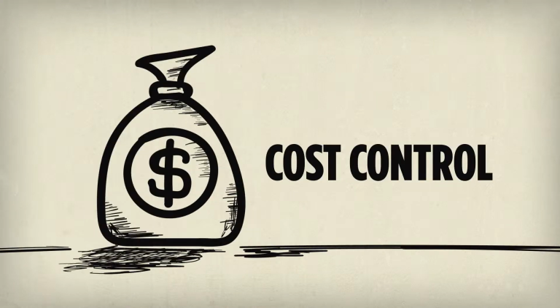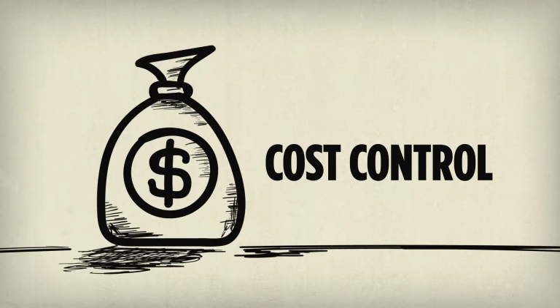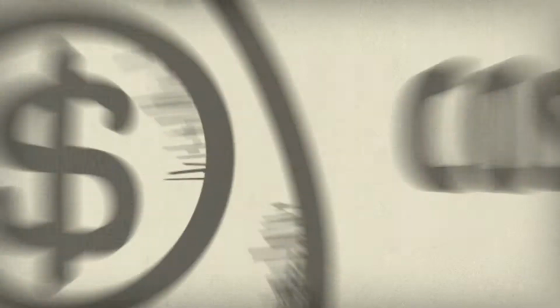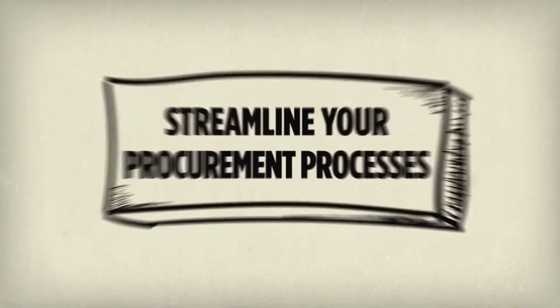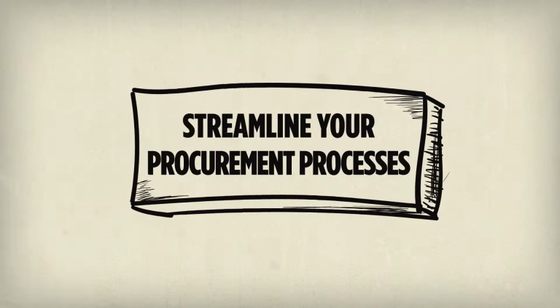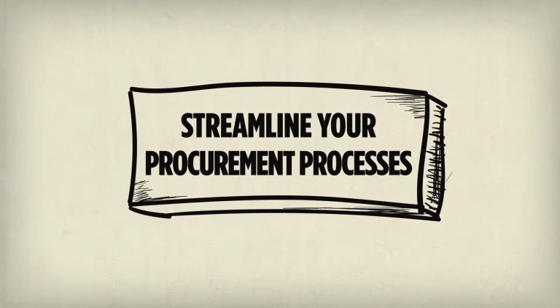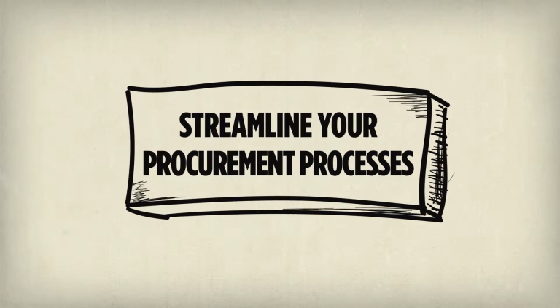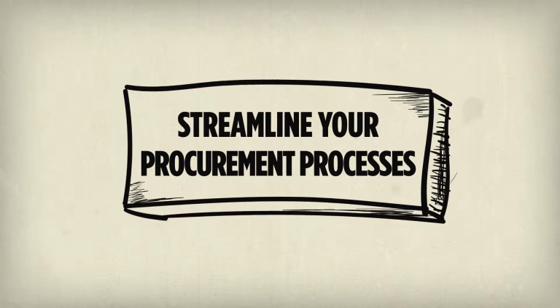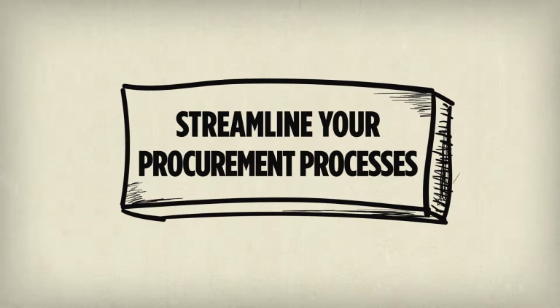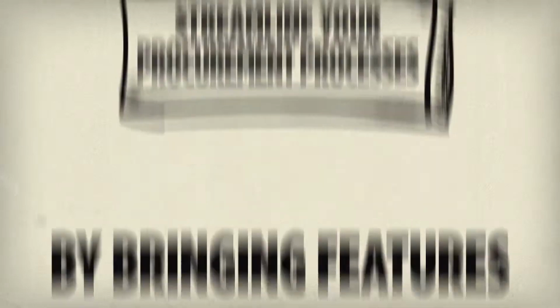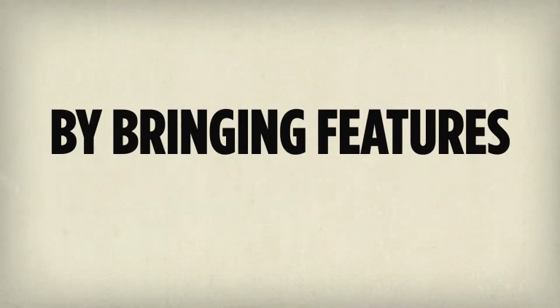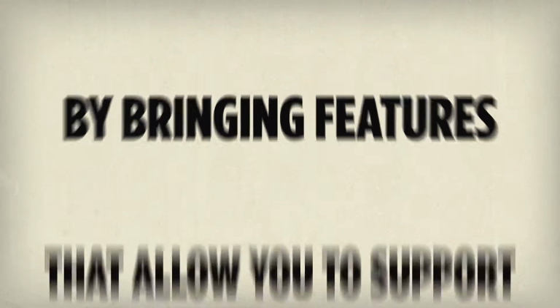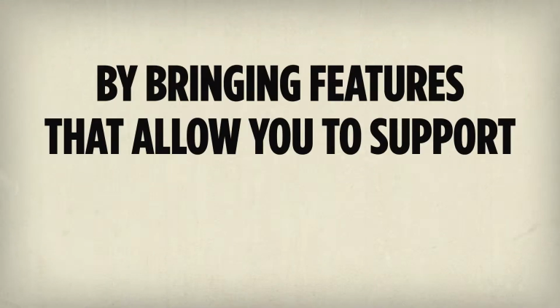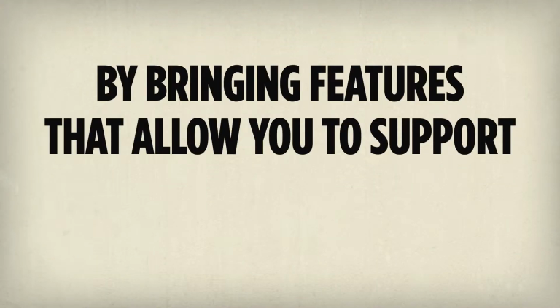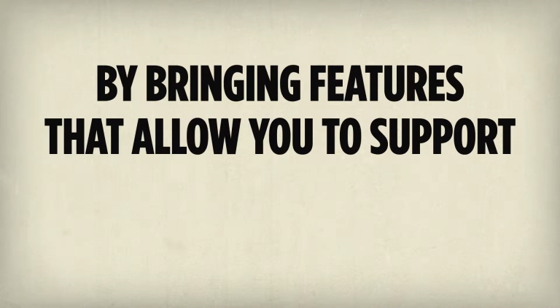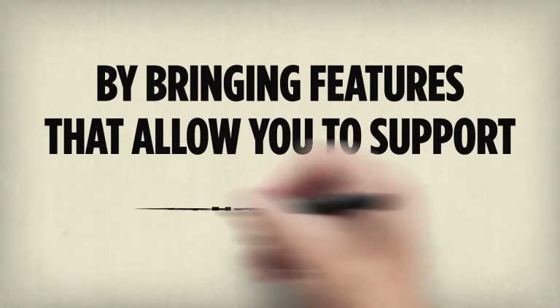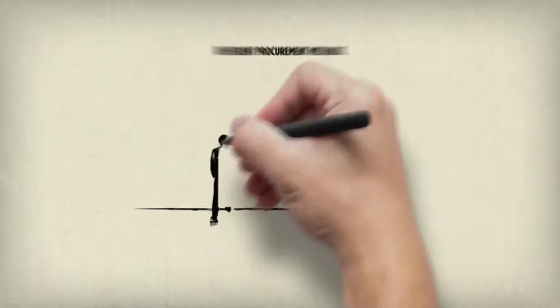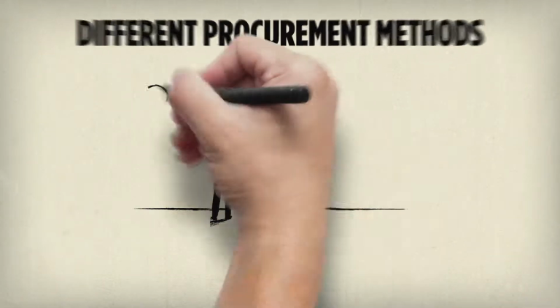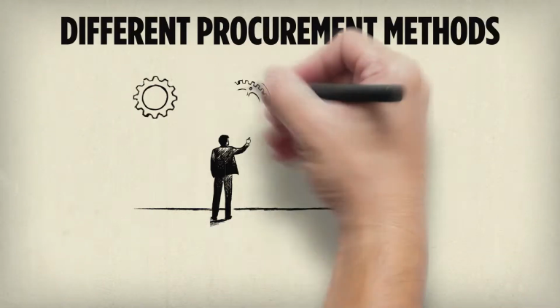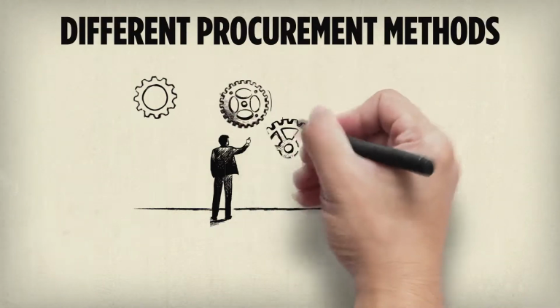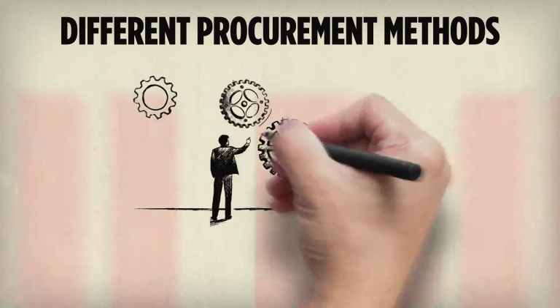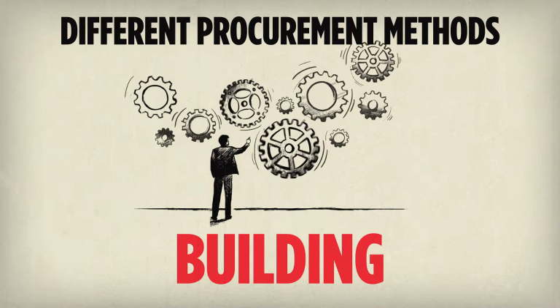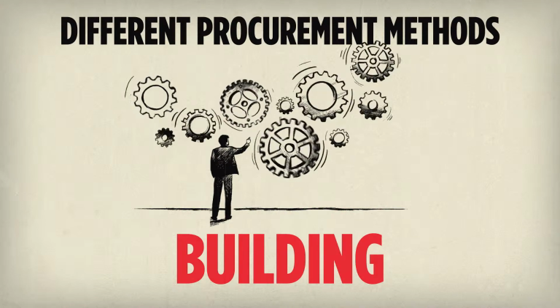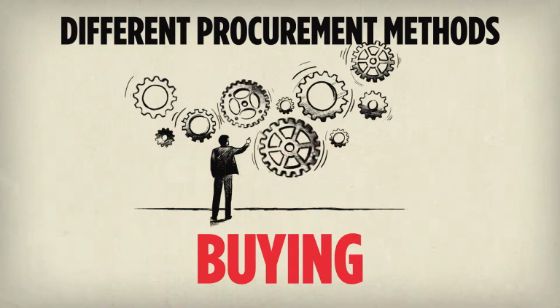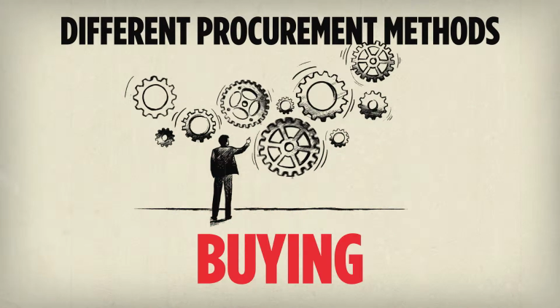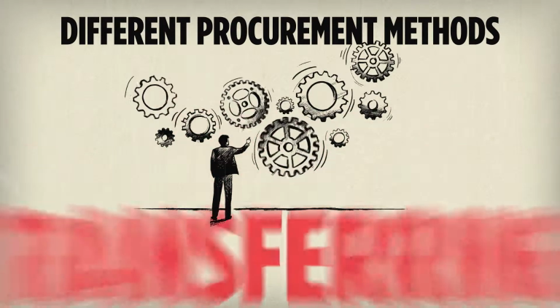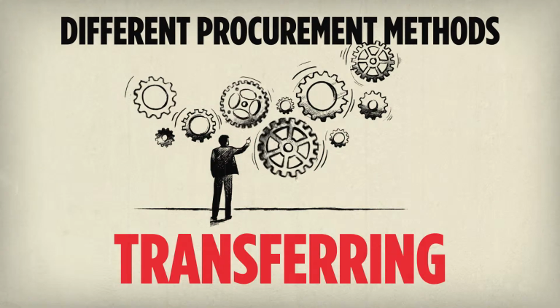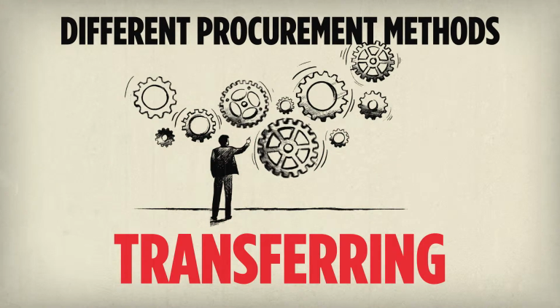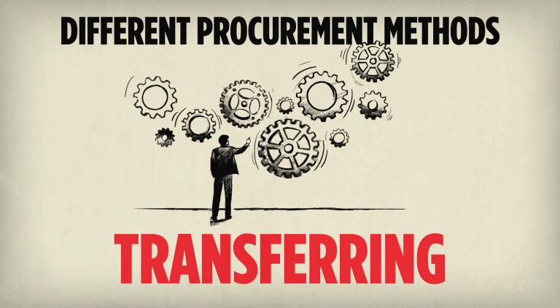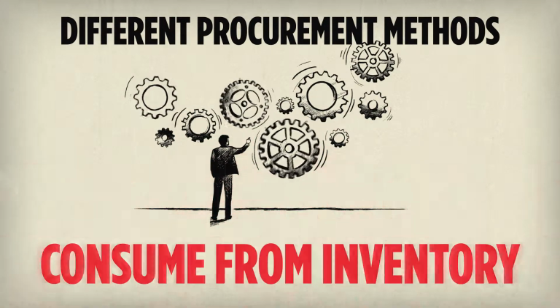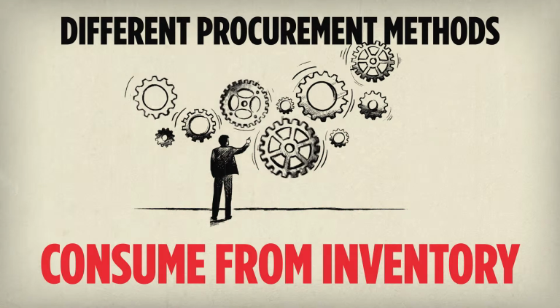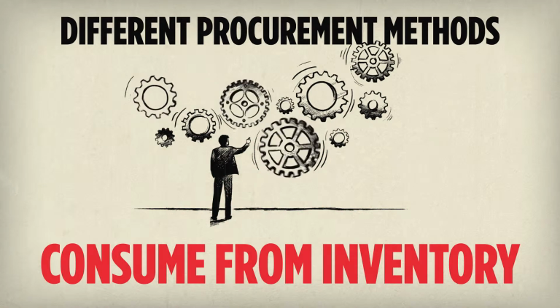We help you streamline your procurement processes by providing features that allow you to support different procurement methods such as building, buying, transferring or taking from existing stock.